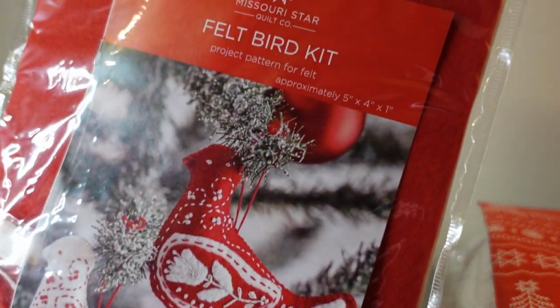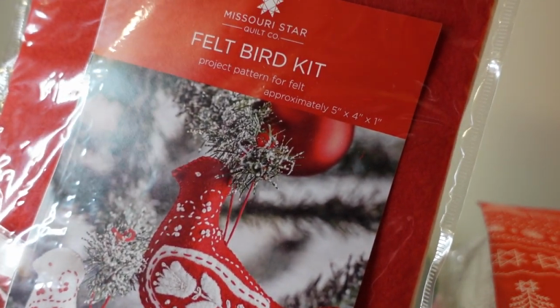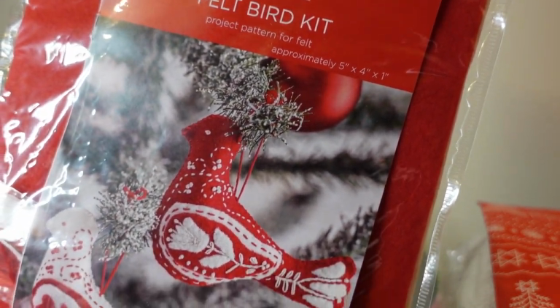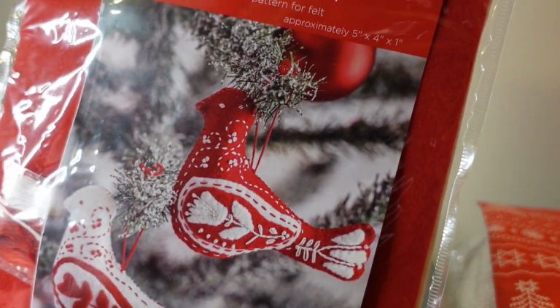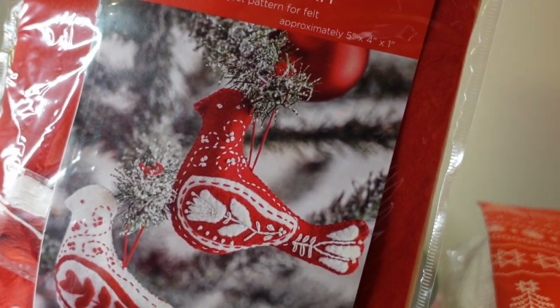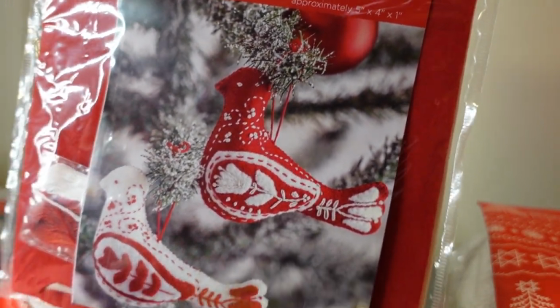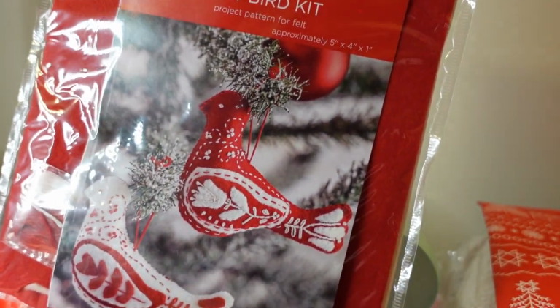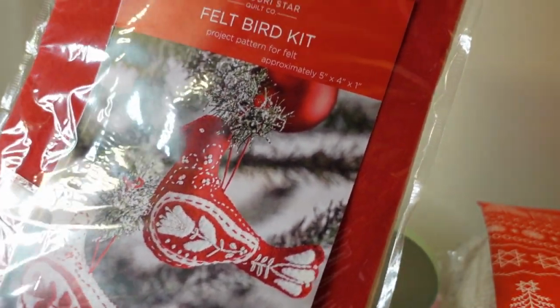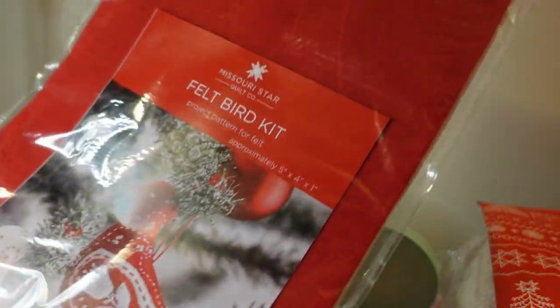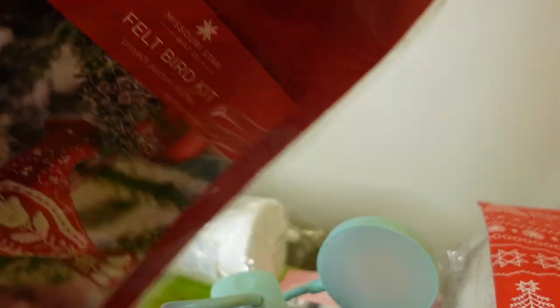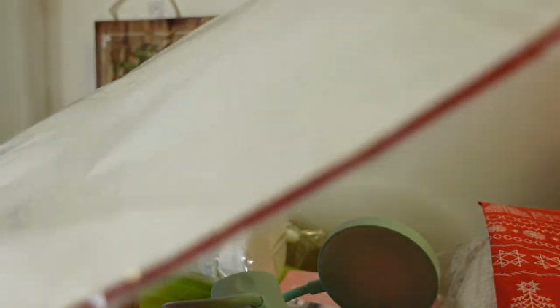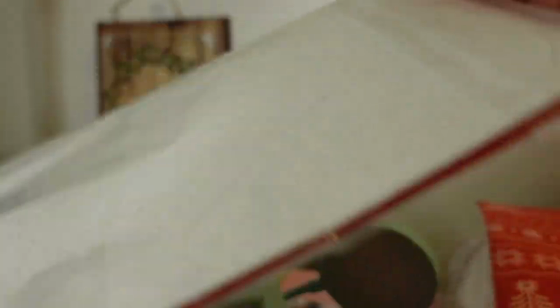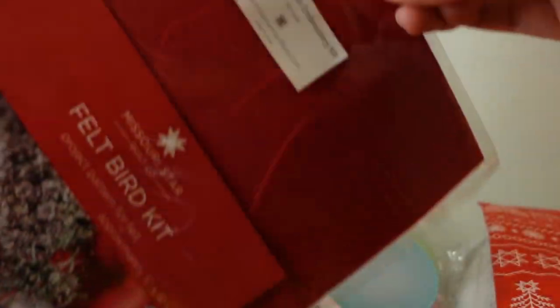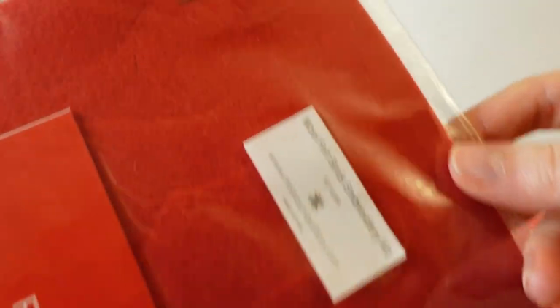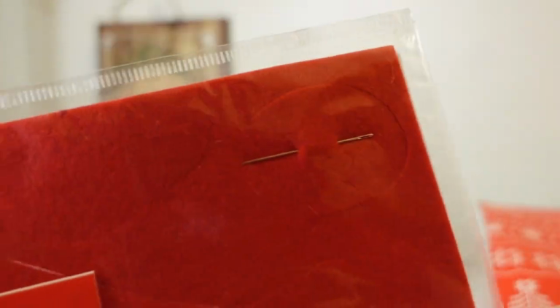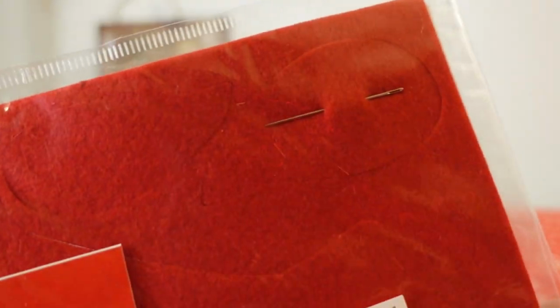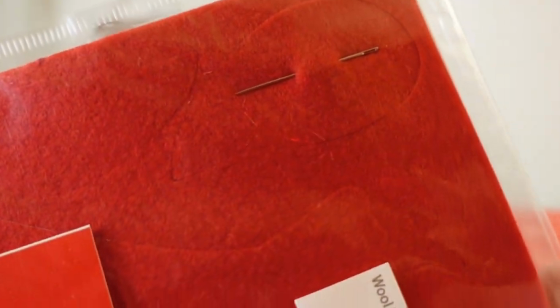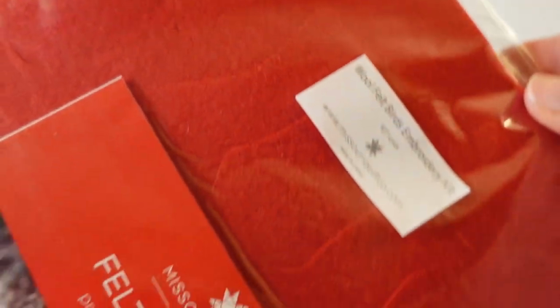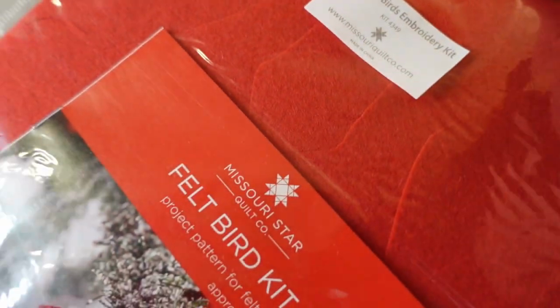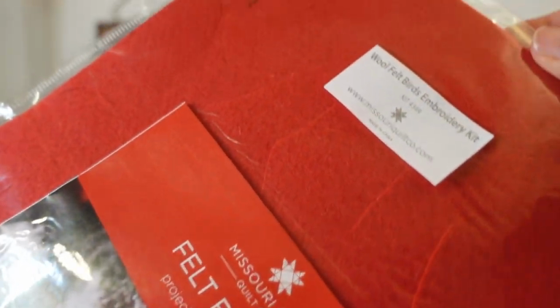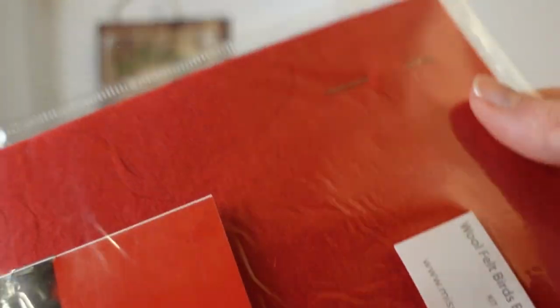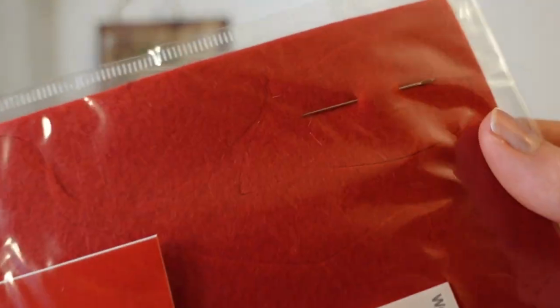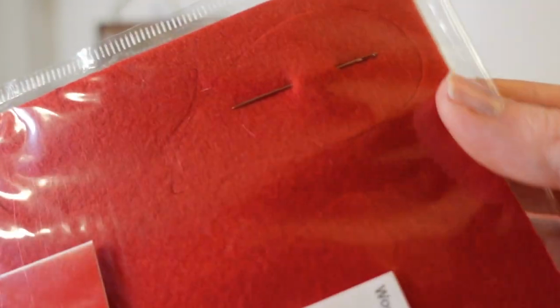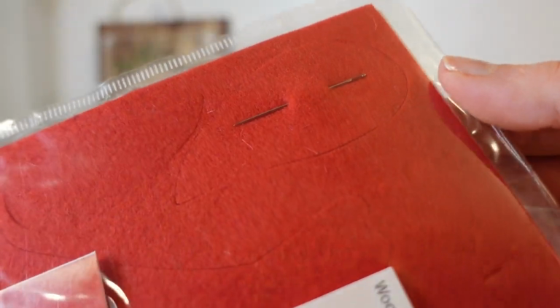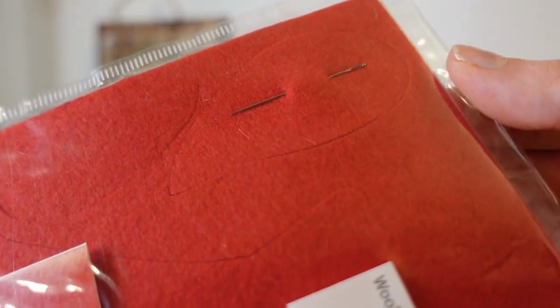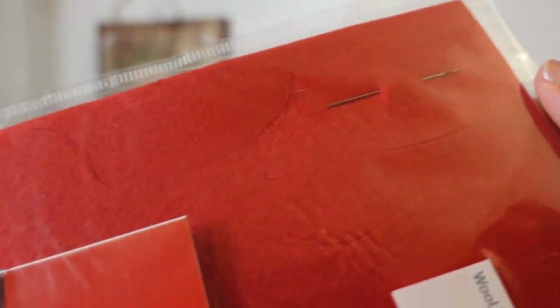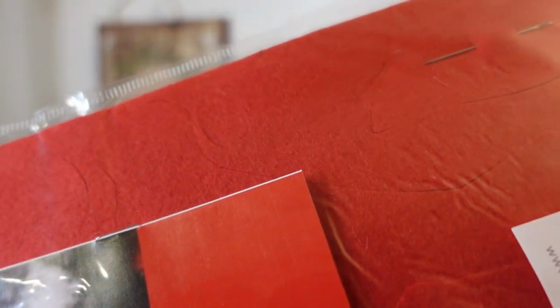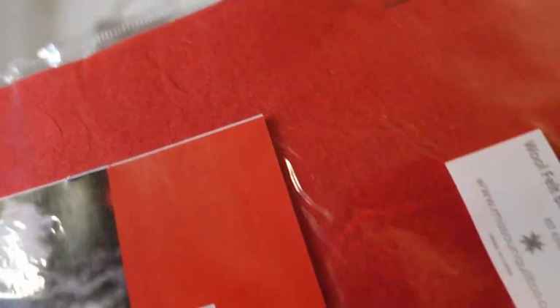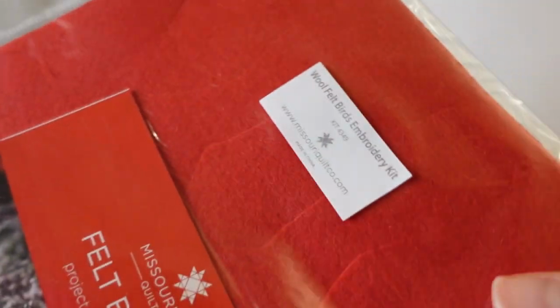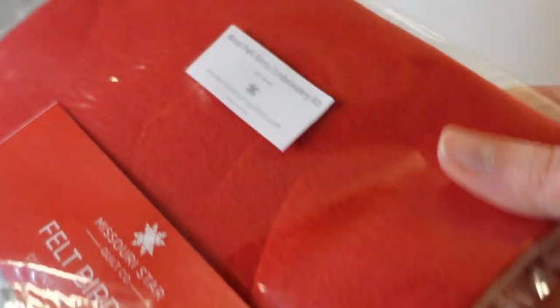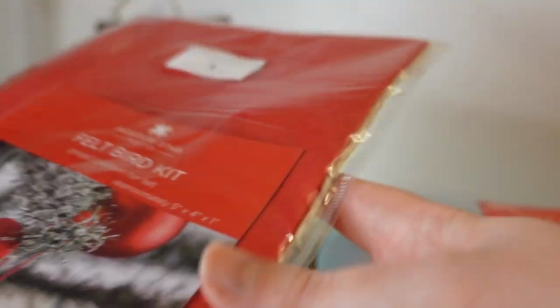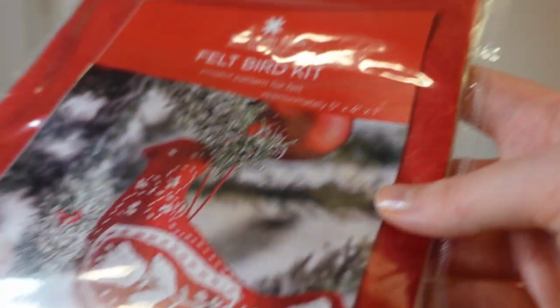Day eleven is the Felt Bird — a kit to make little ornaments. It's a nice red and white applique project where you can do embroidery floss decorative stitches.